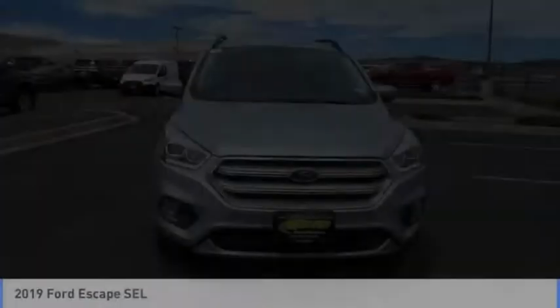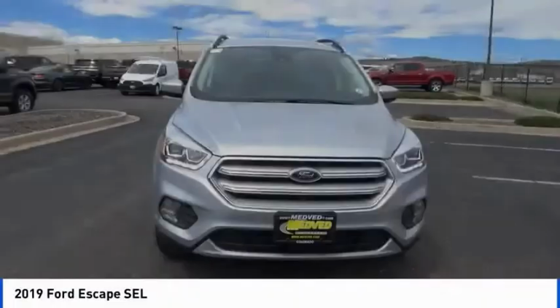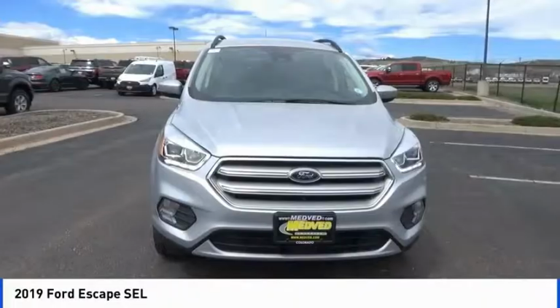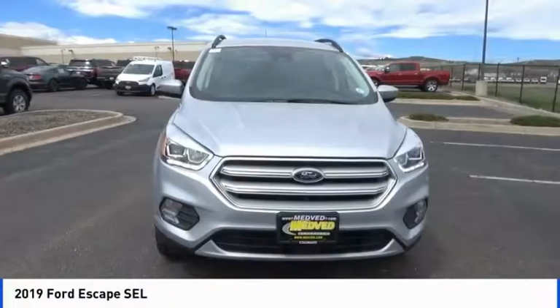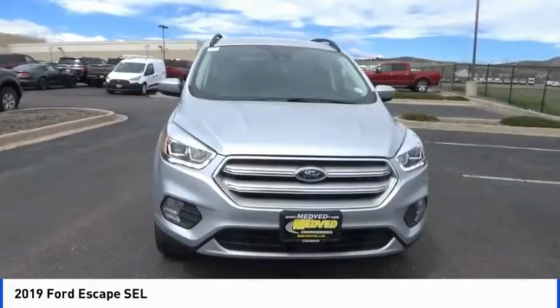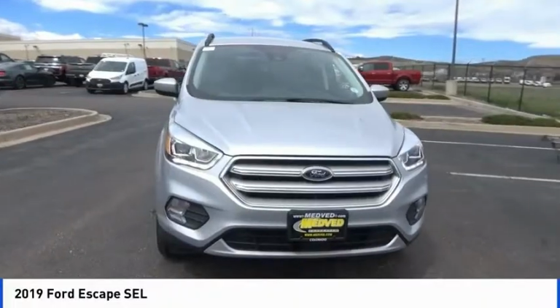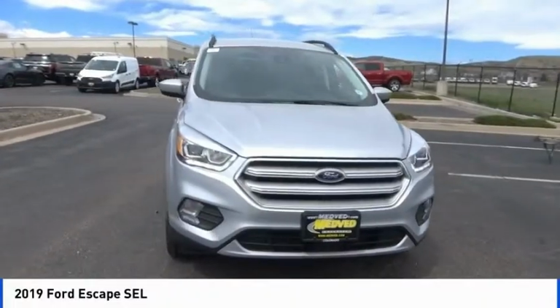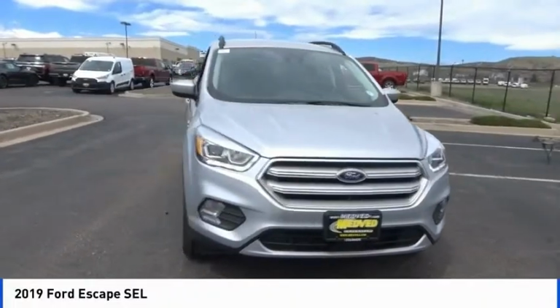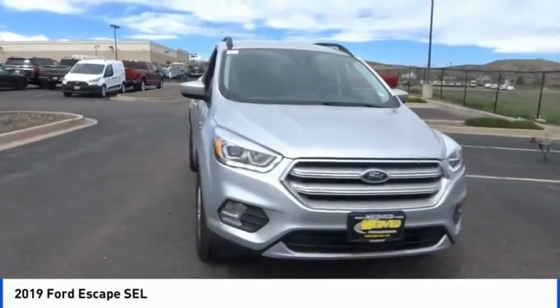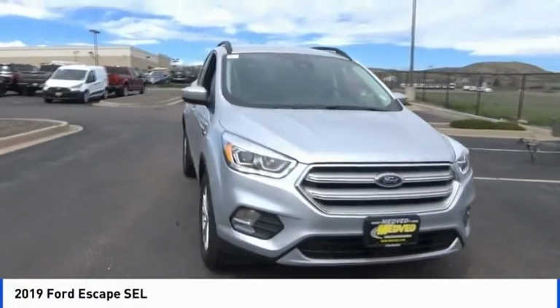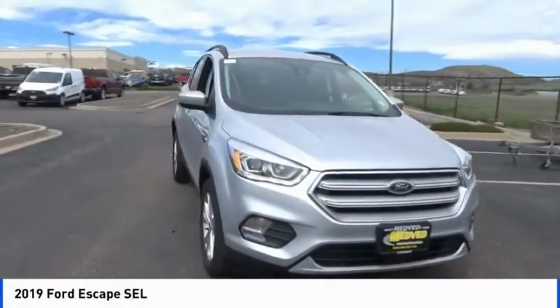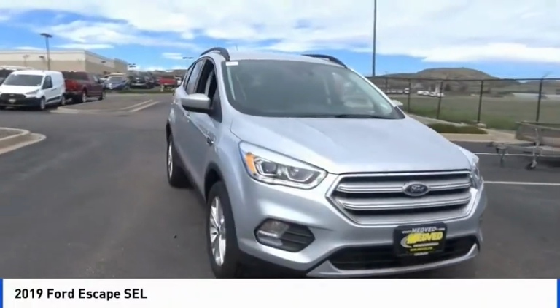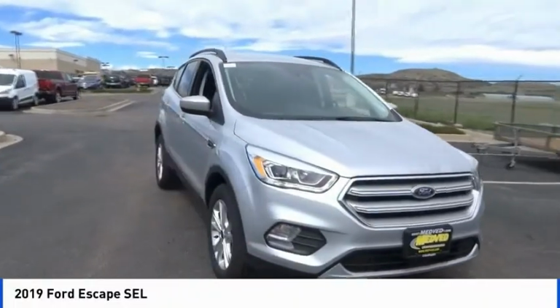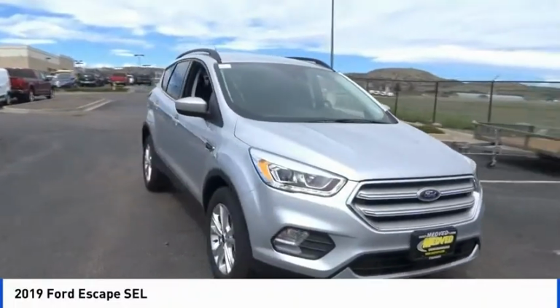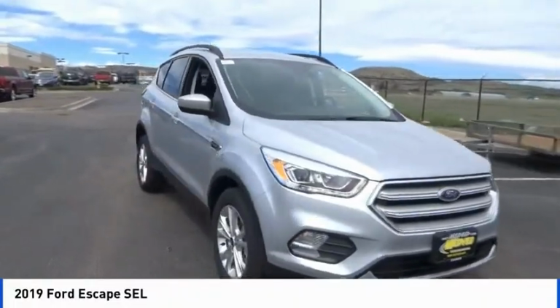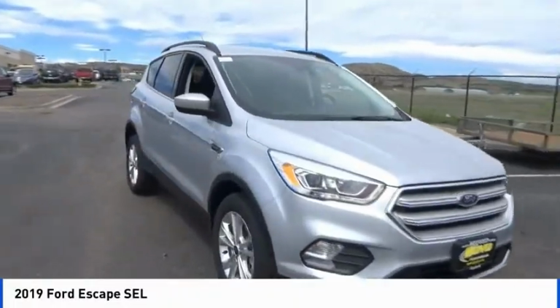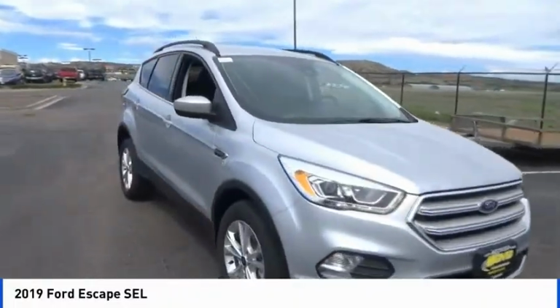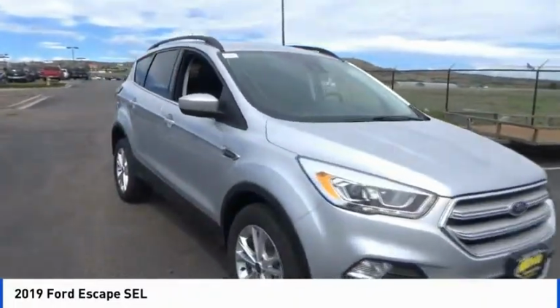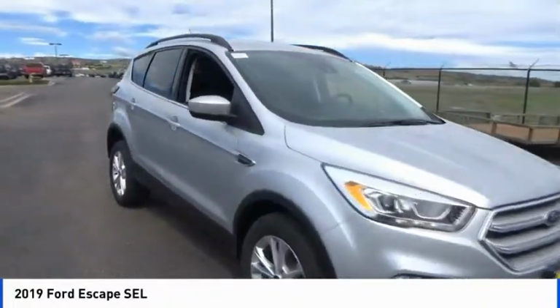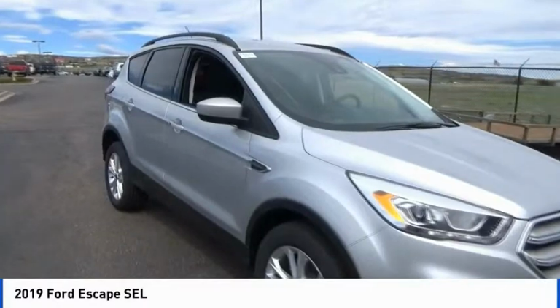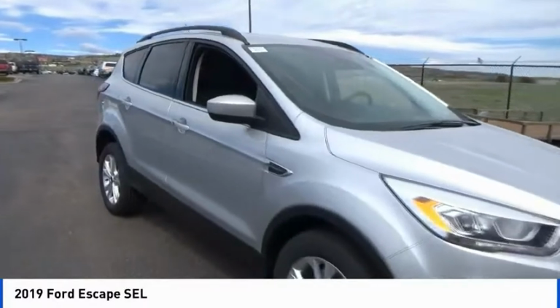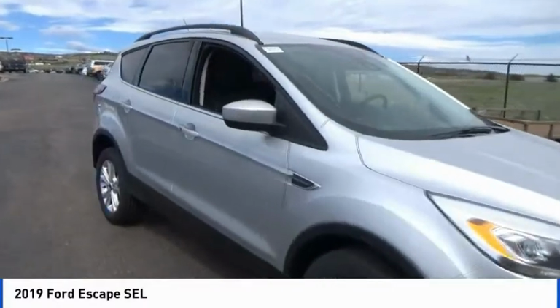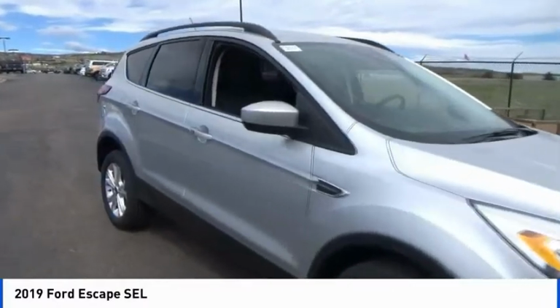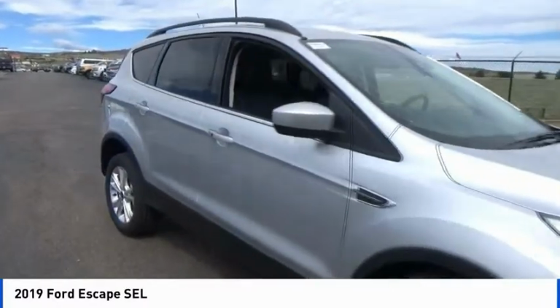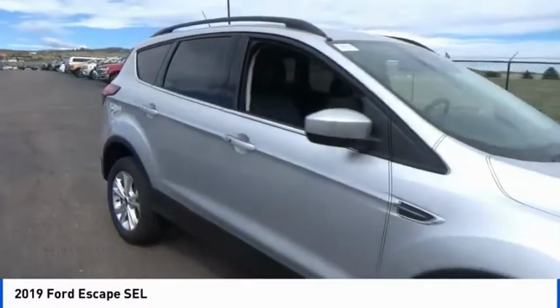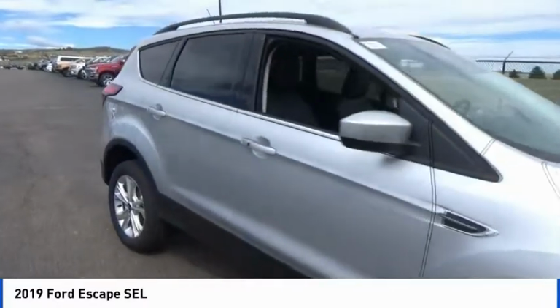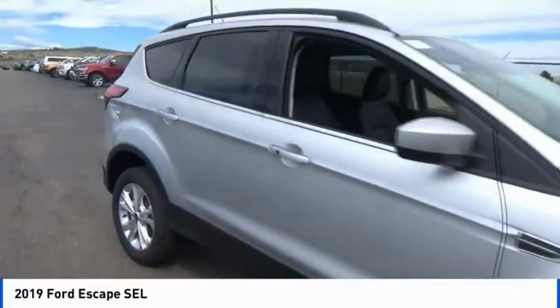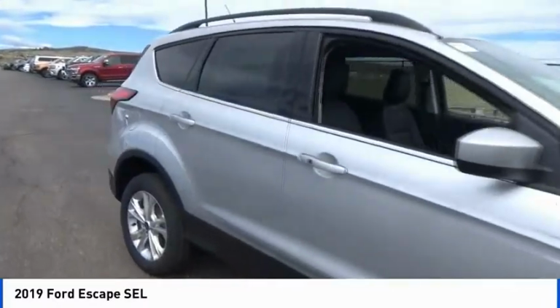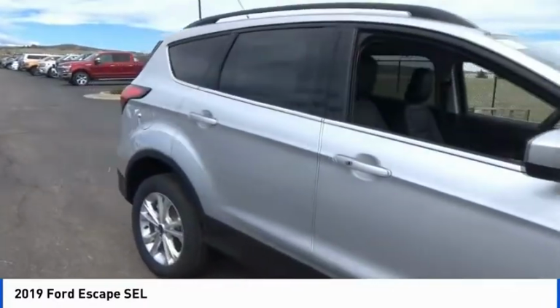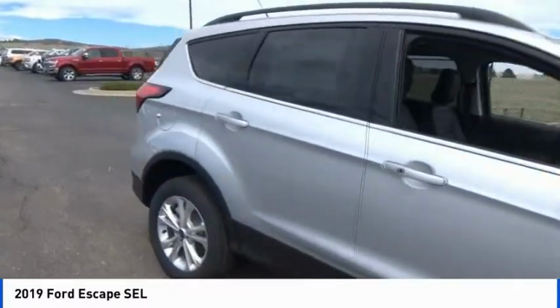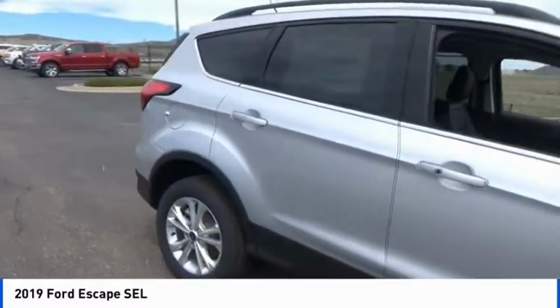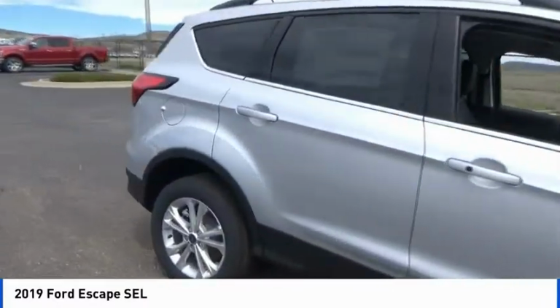Come test drive the 2019 Escape. Gas engines flex, tow, sip, and go with Ford Escape.